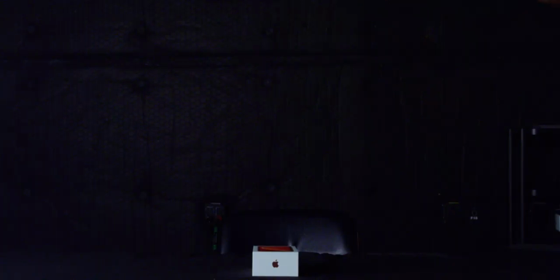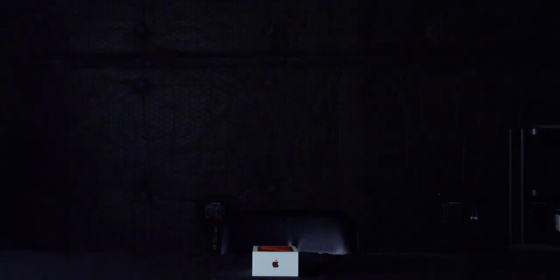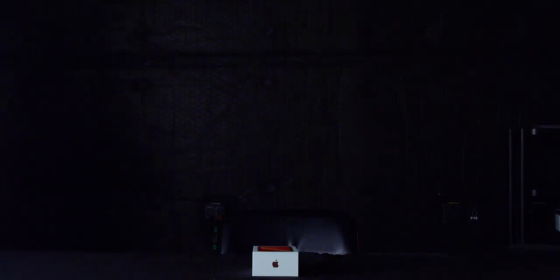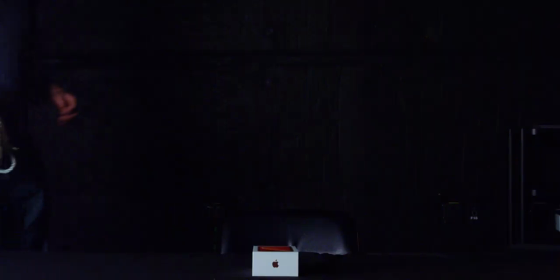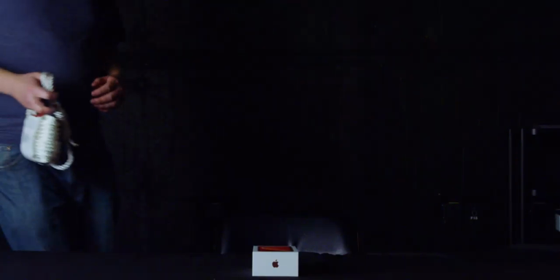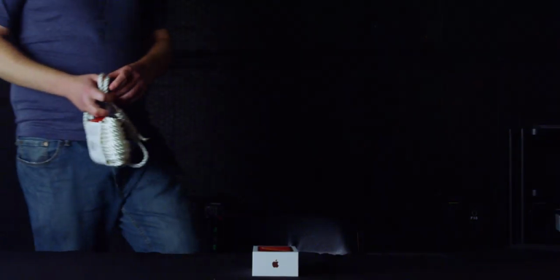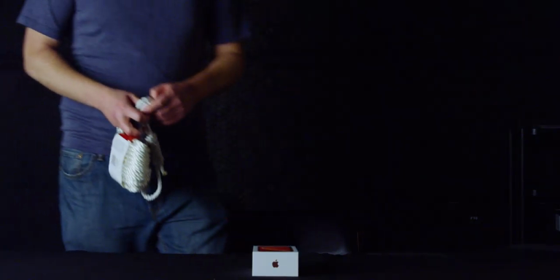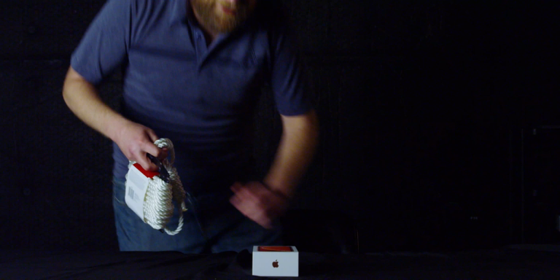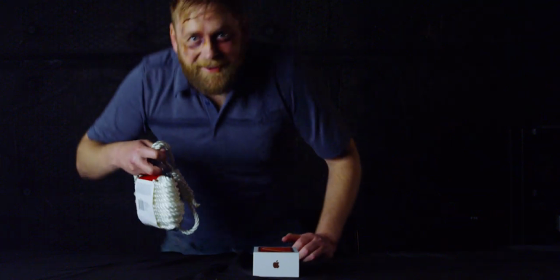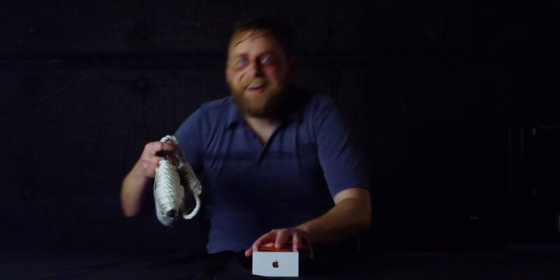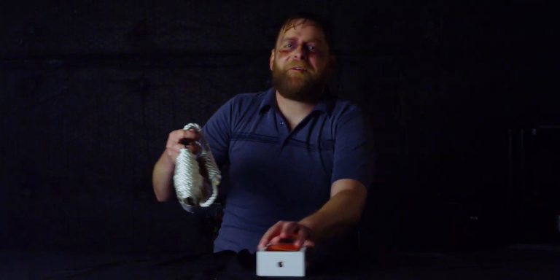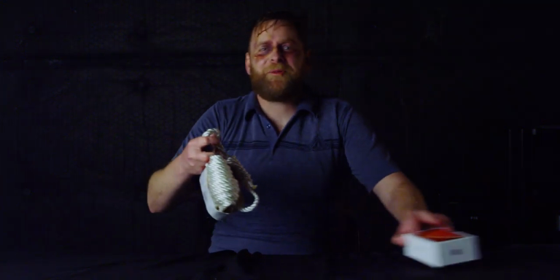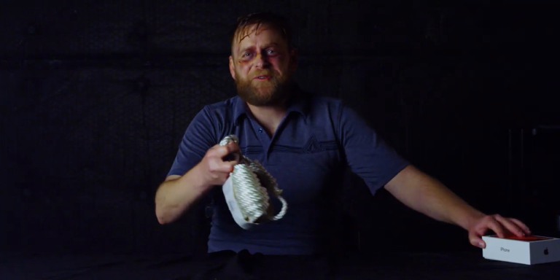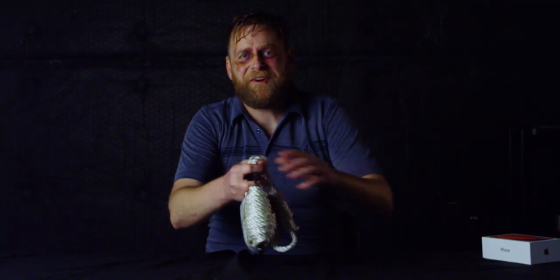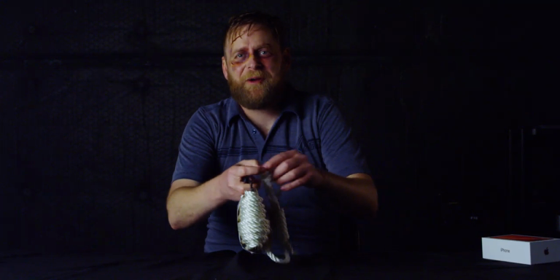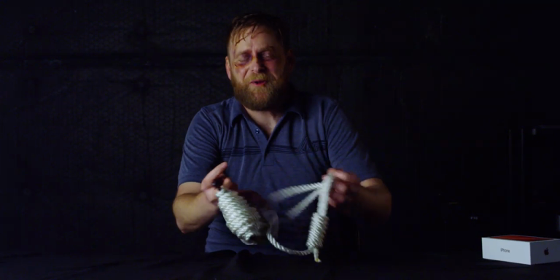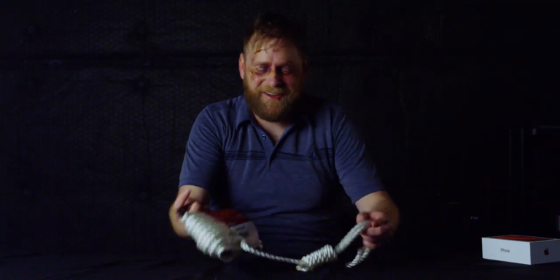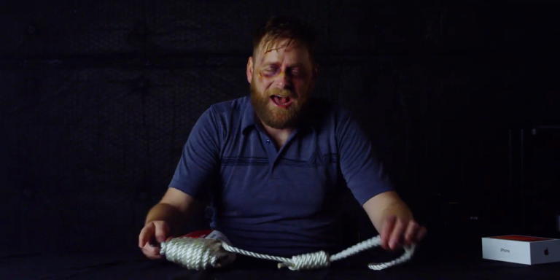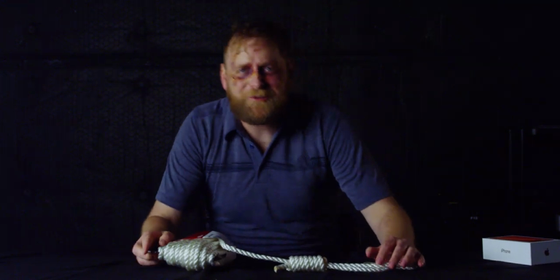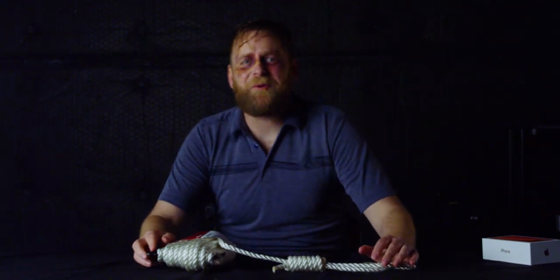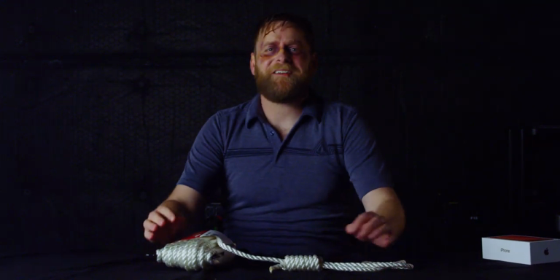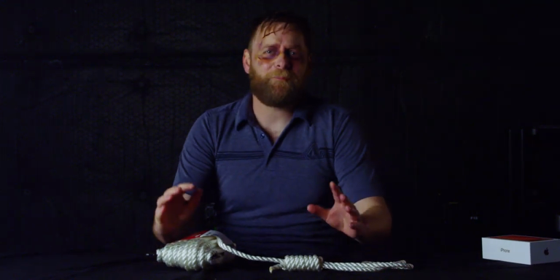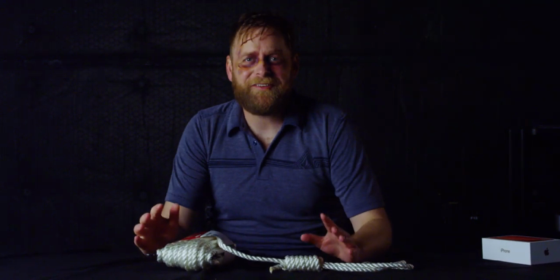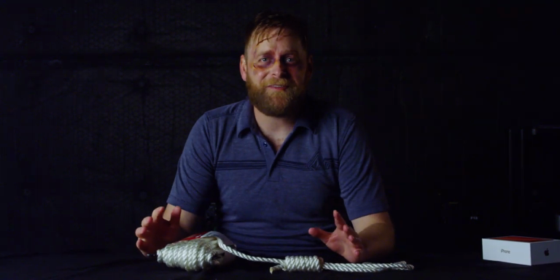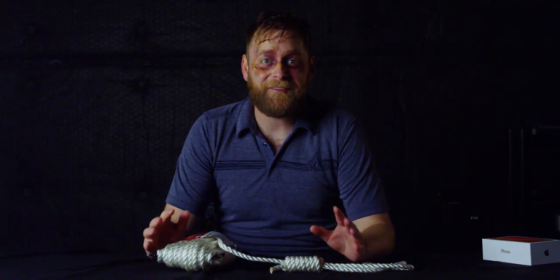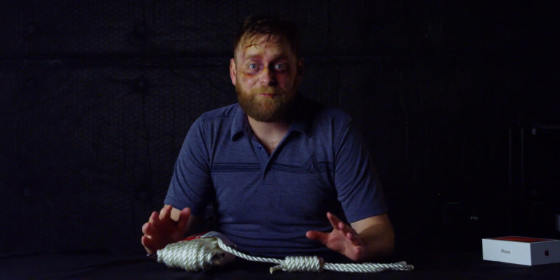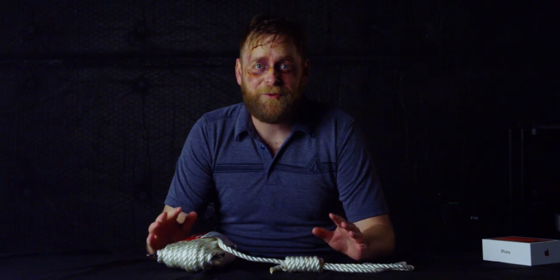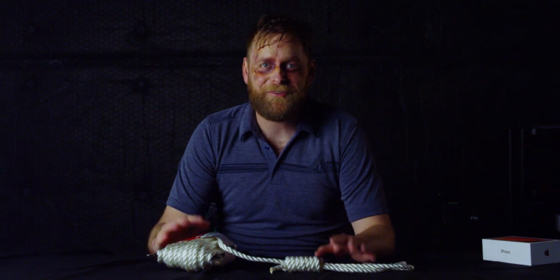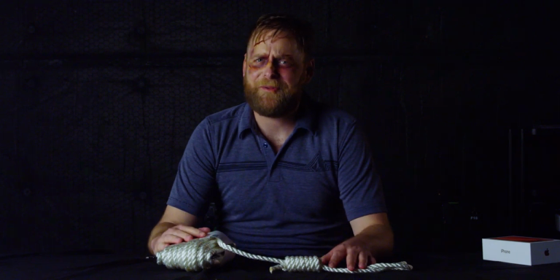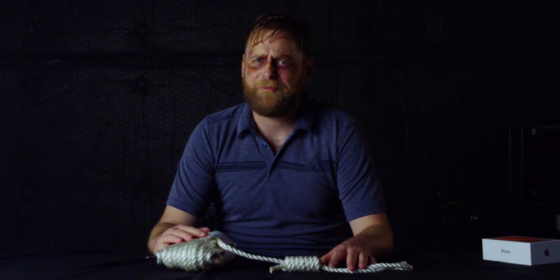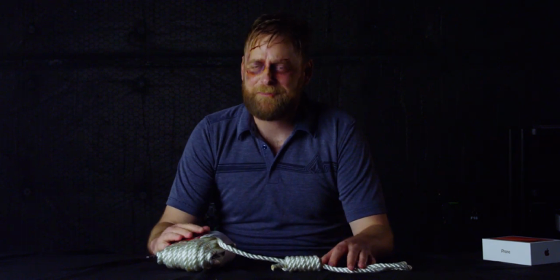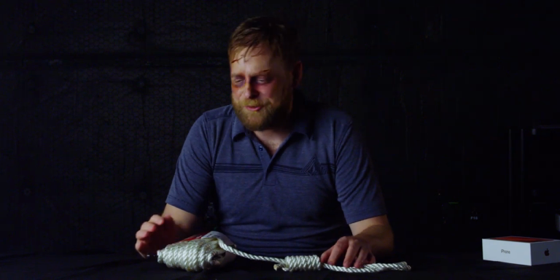Hi, welcome to Luke's Corner. I'm Luke. At Luke's Corner, we like to unbox different things and give them reviews, and today we have something very special.